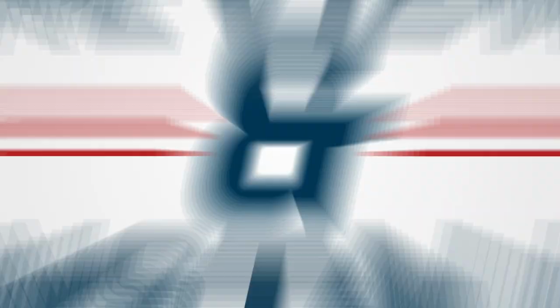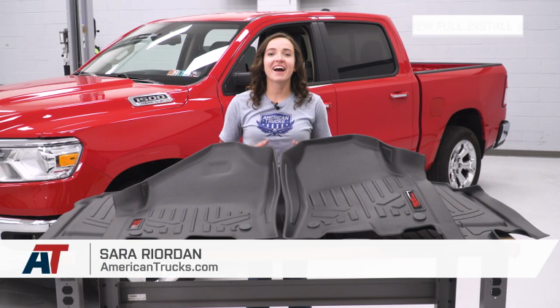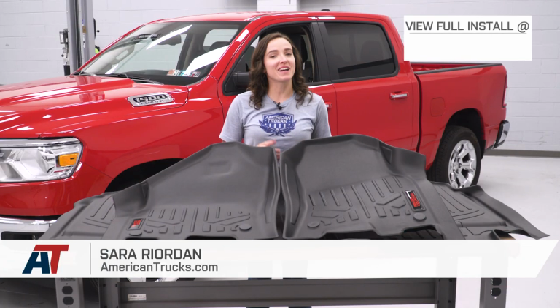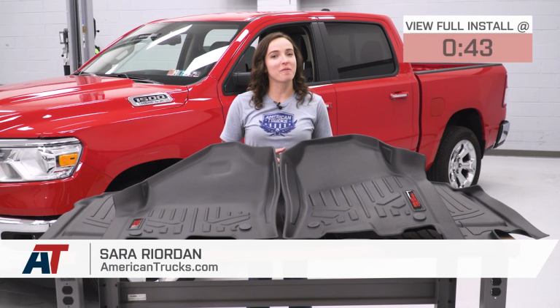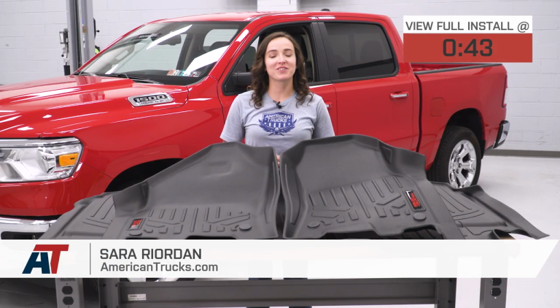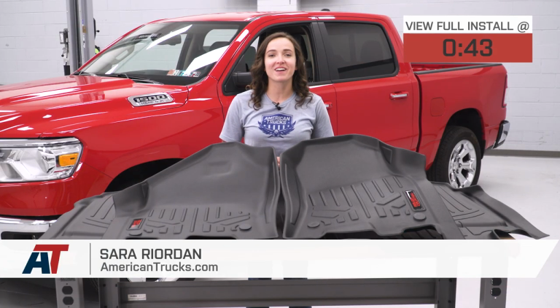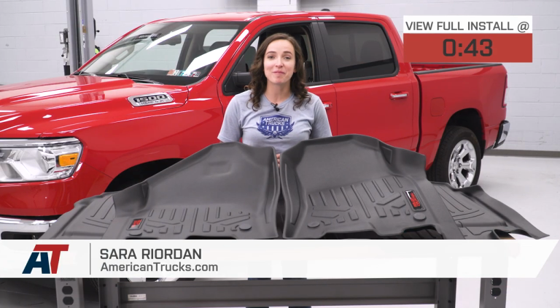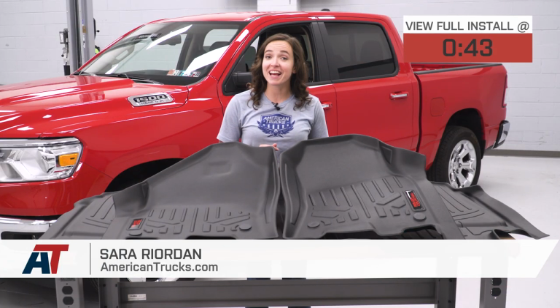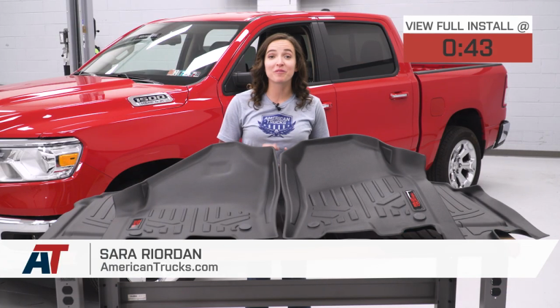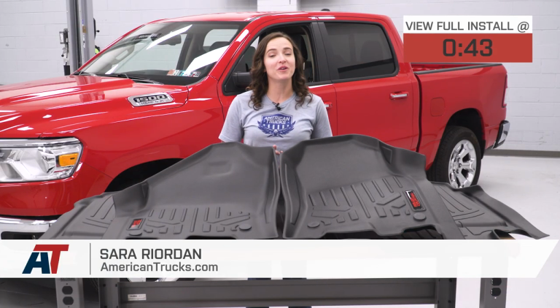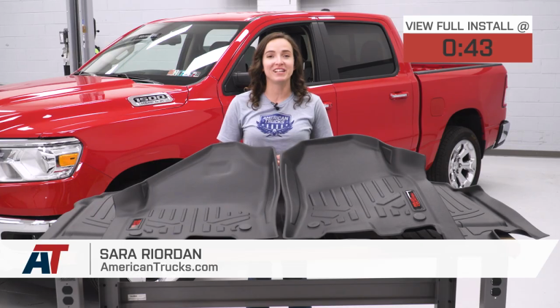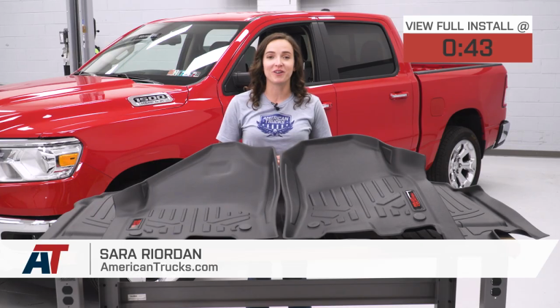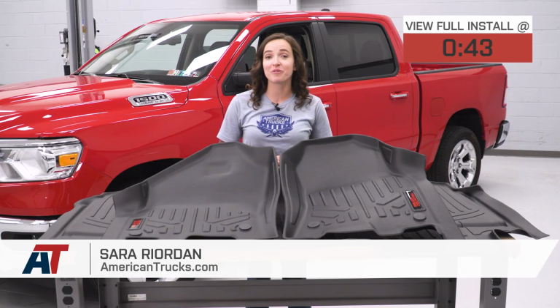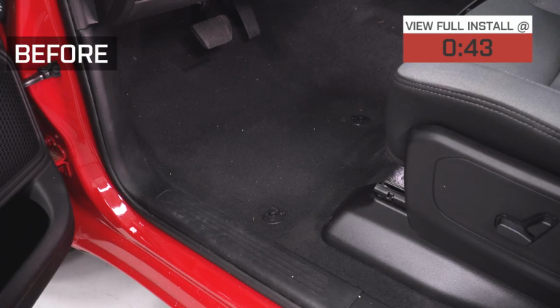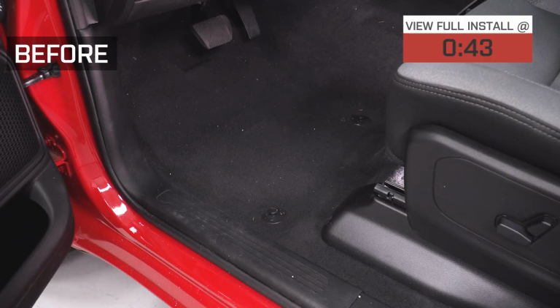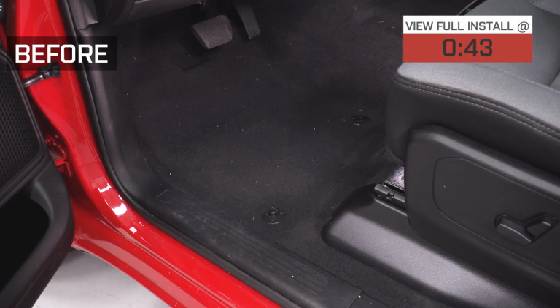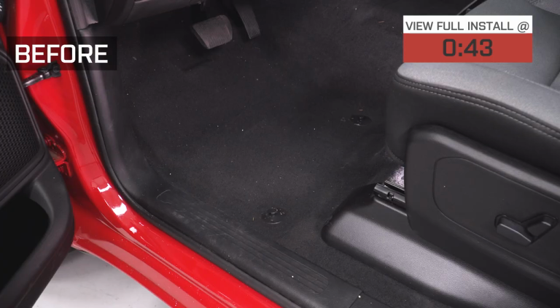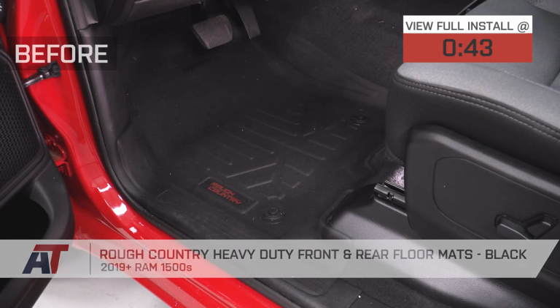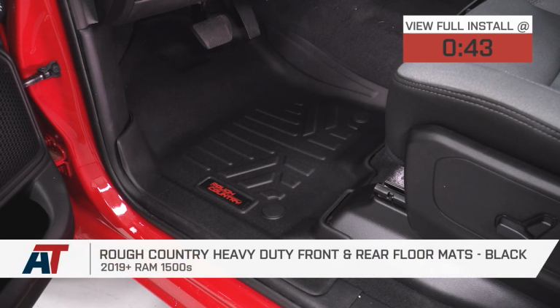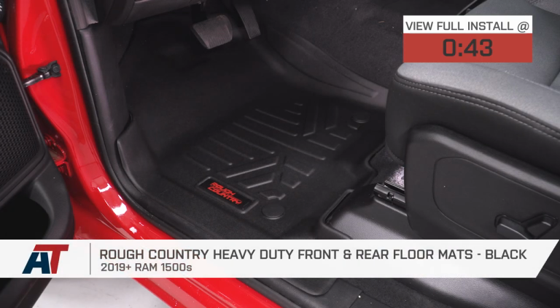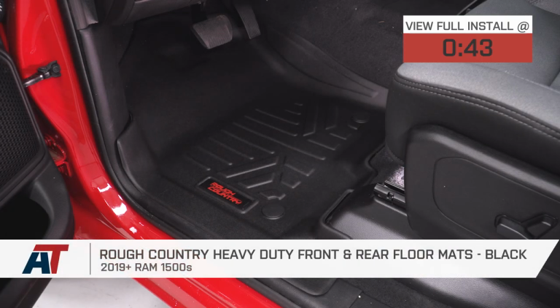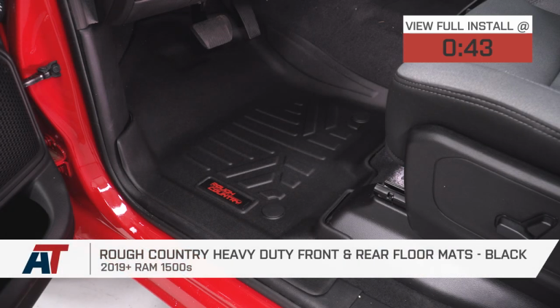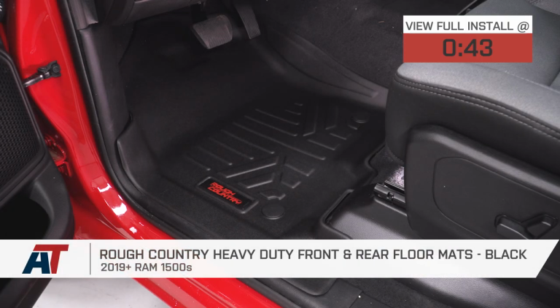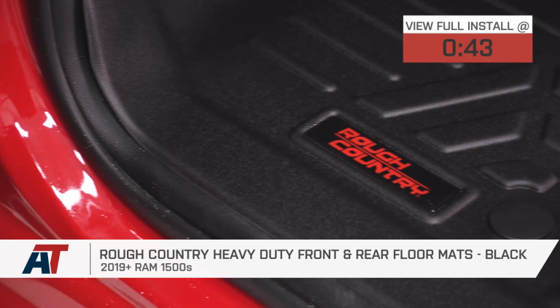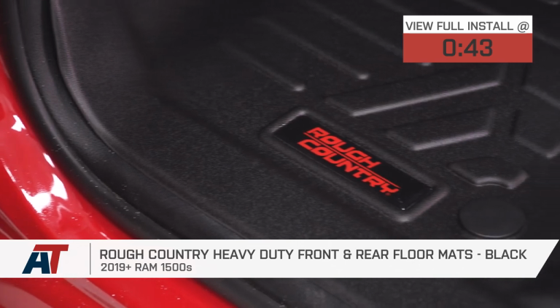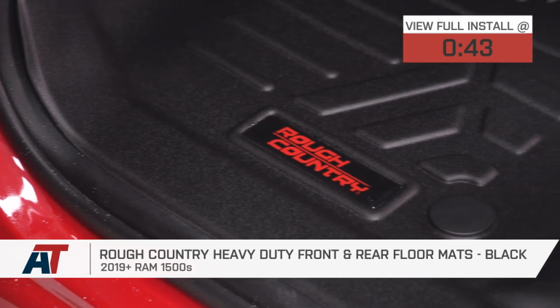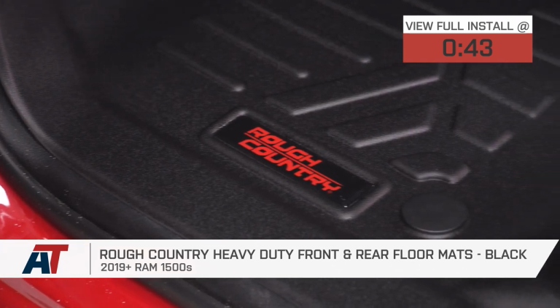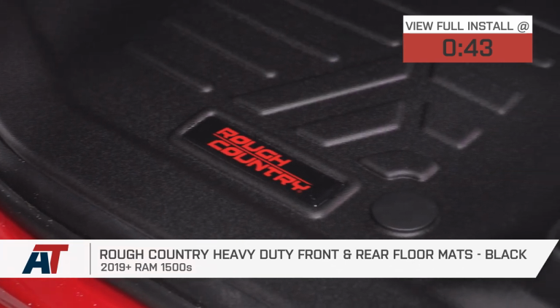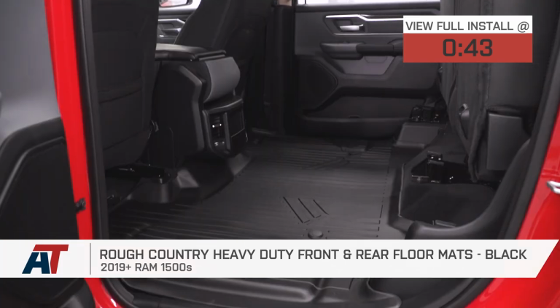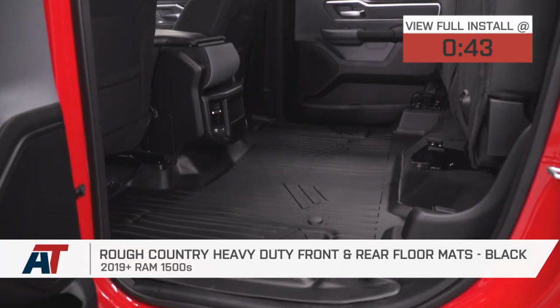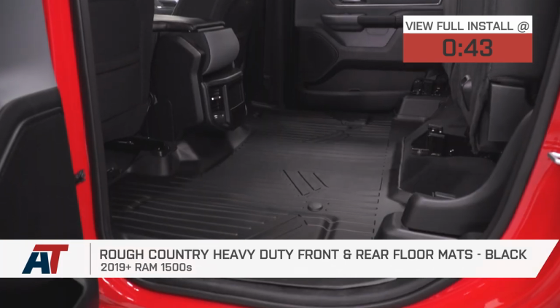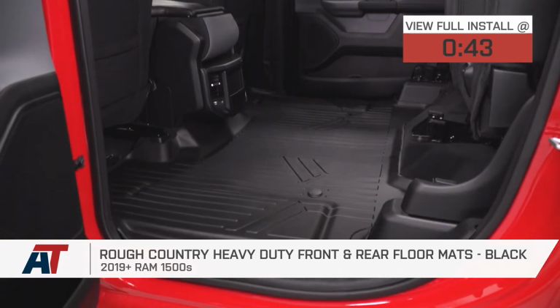Hey guys, Sarah from americantrucks.com, and today we have a review and install of the Rough Country heavy-duty front and rear floor mats in black, fitting your 2019 and newer Ram 1500 Crew Cab models.